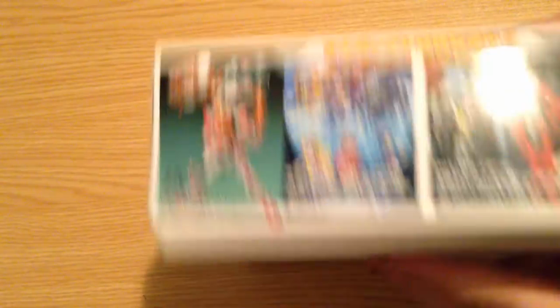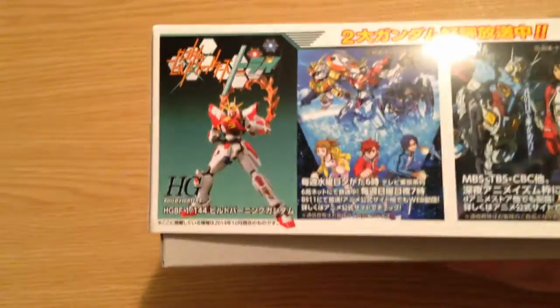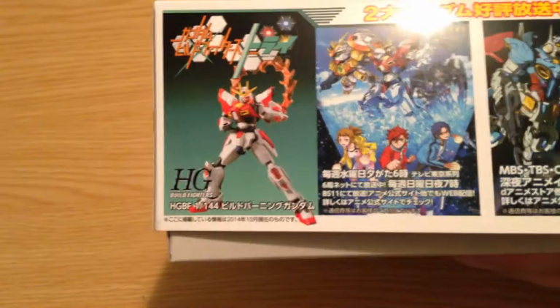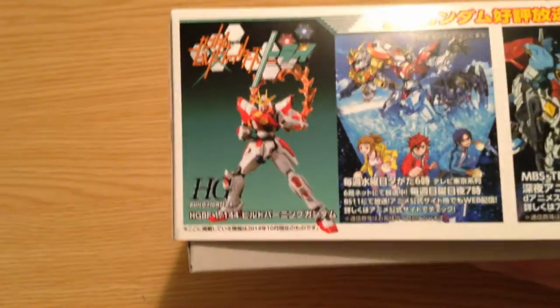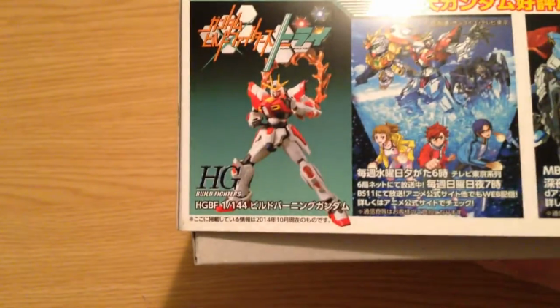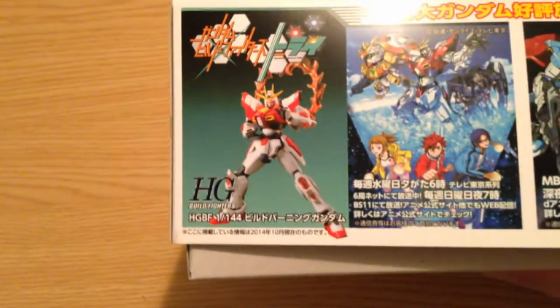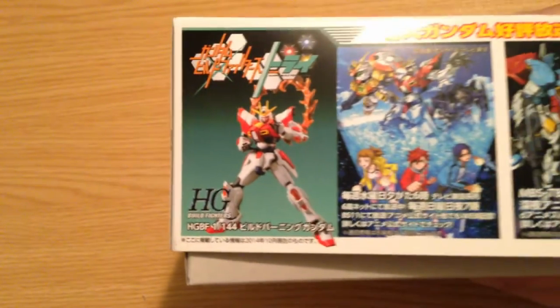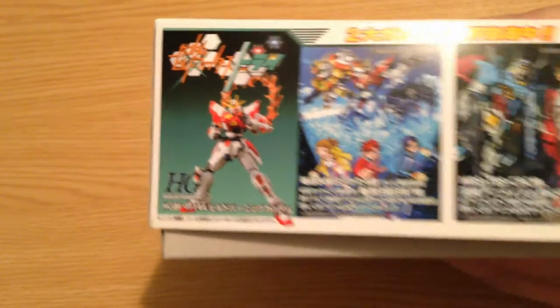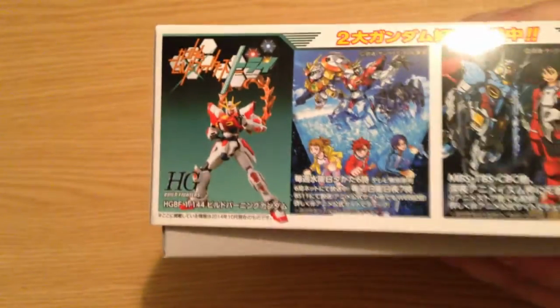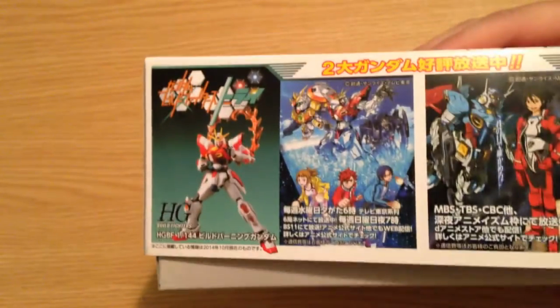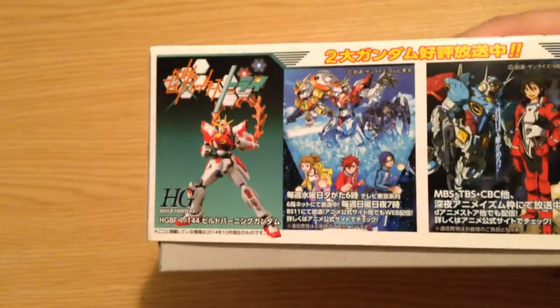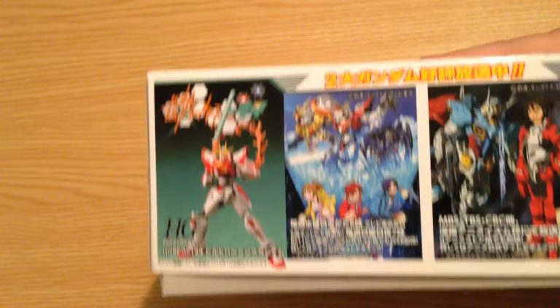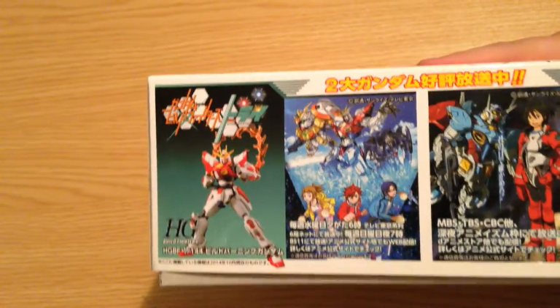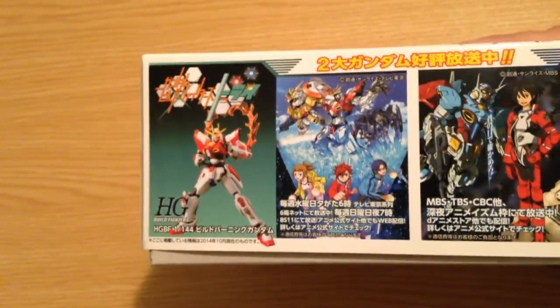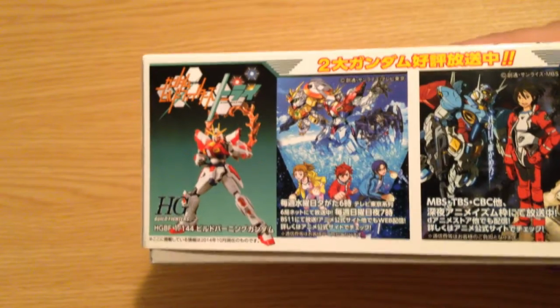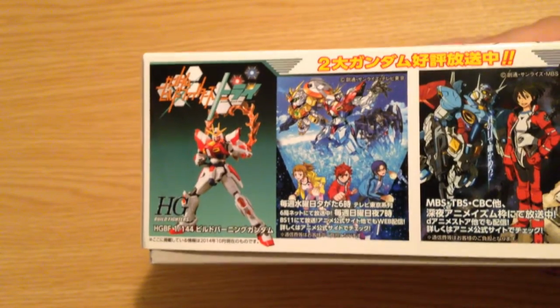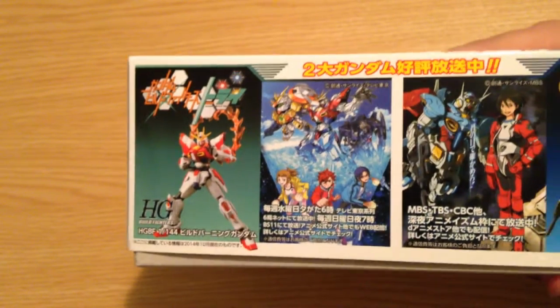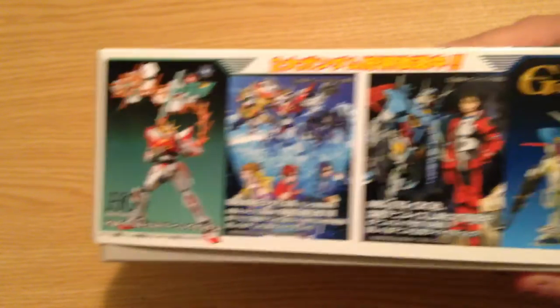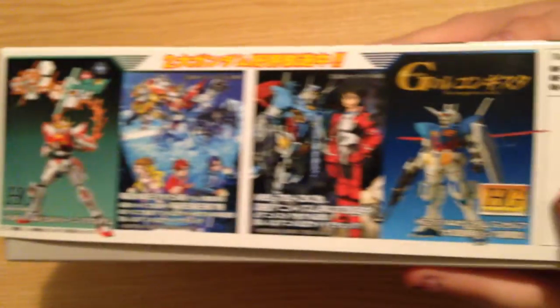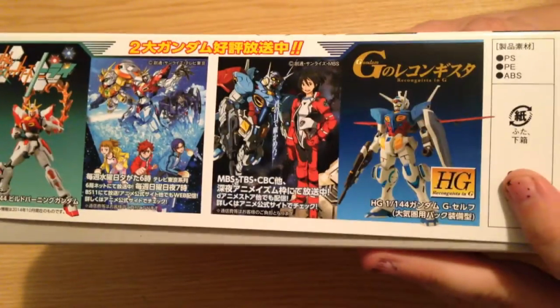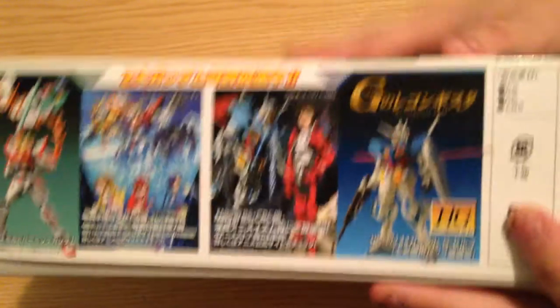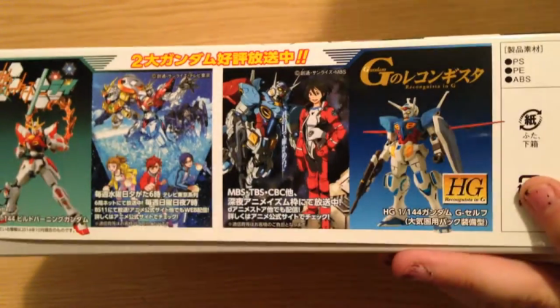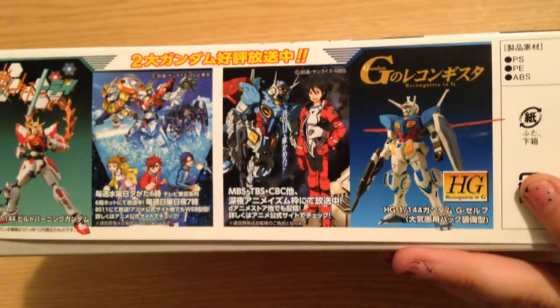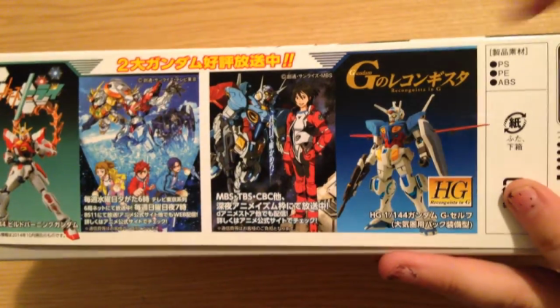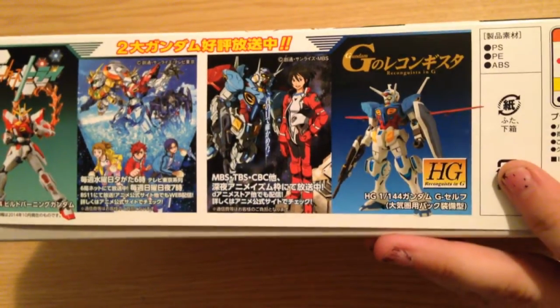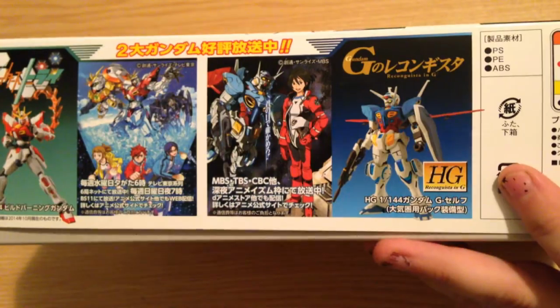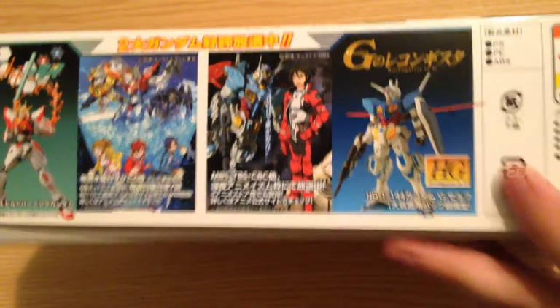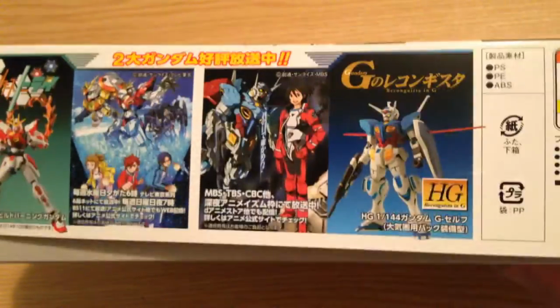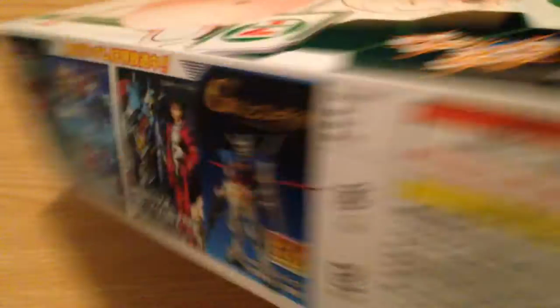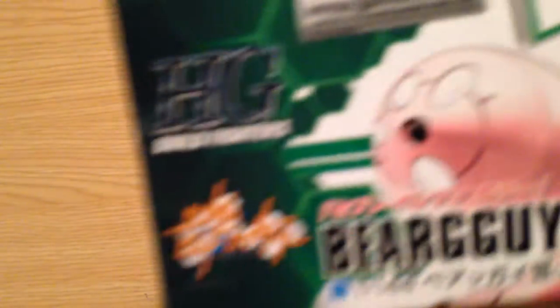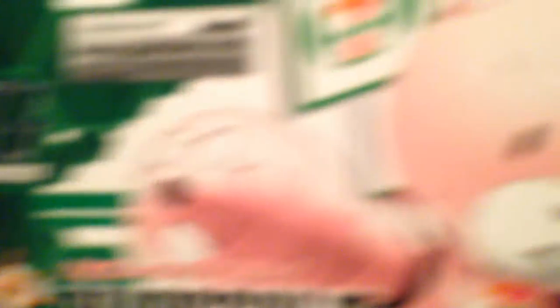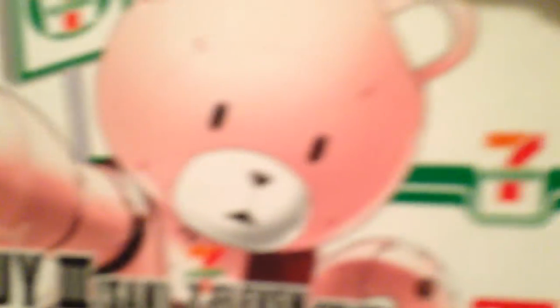We've got our ad here for Build Fighters Tri, which is just about to release the Bear Guy F — the Bear Guy family. Absolutely full of Bear Guys. And here's our ad for Reconquista NG, the other show that is currently airing.